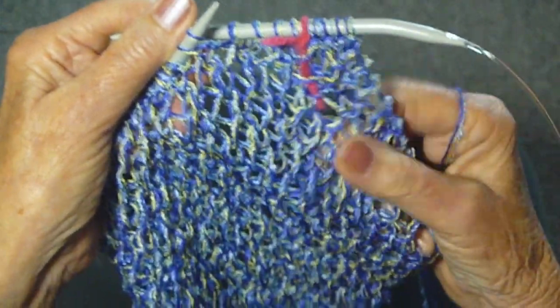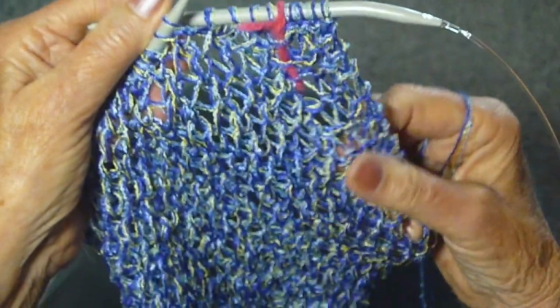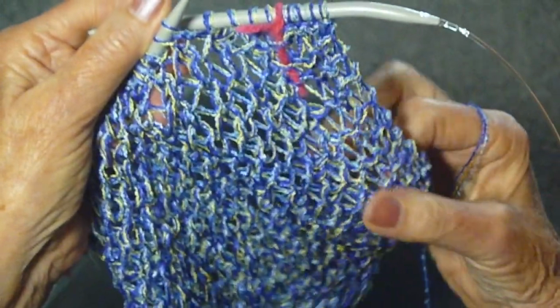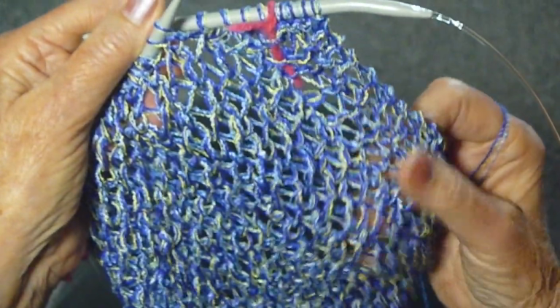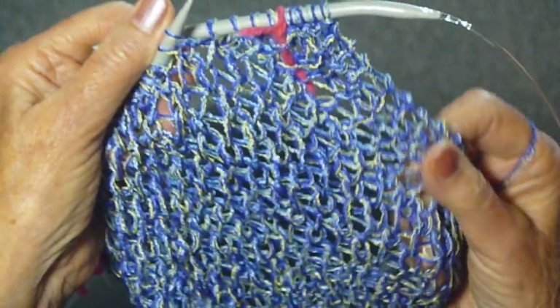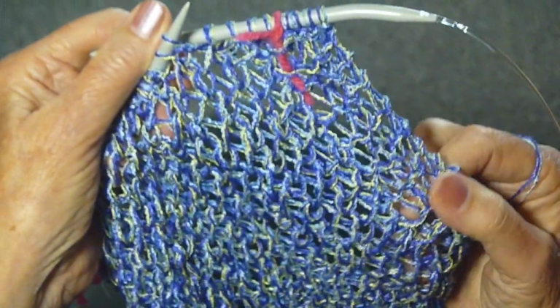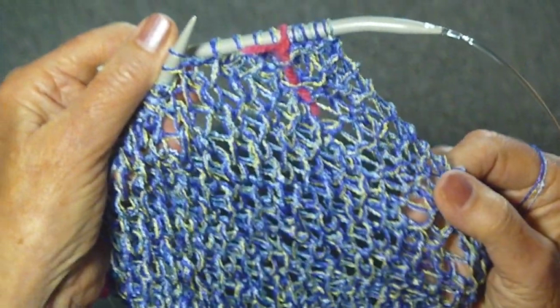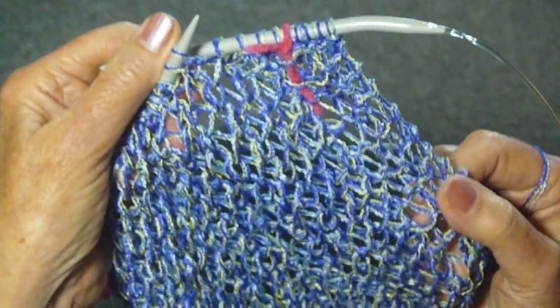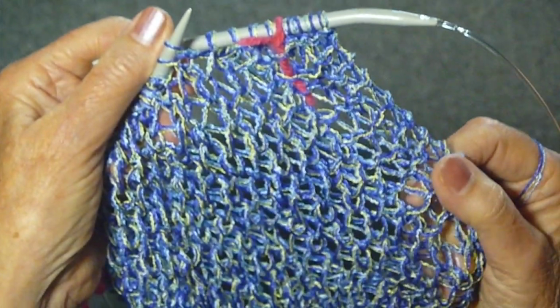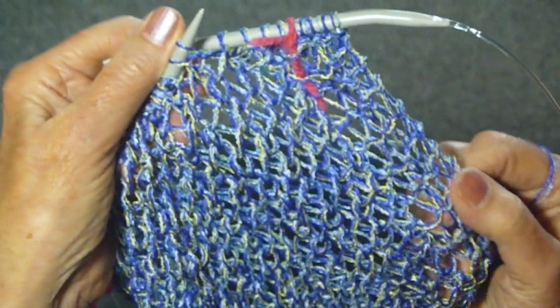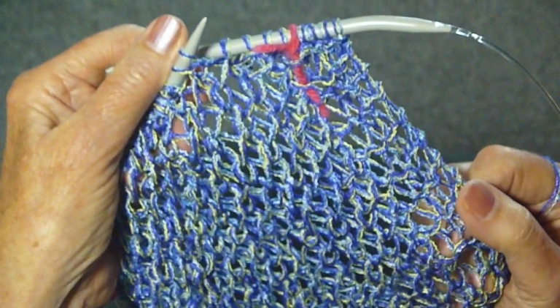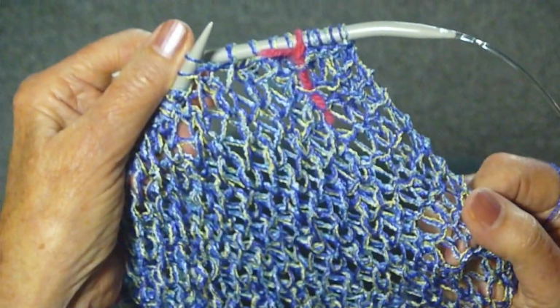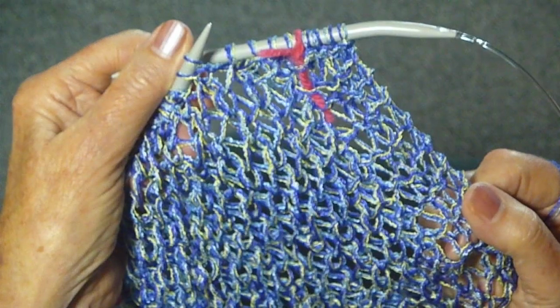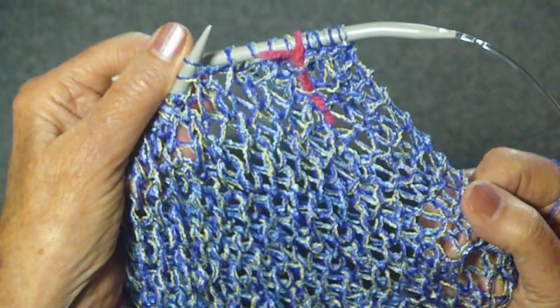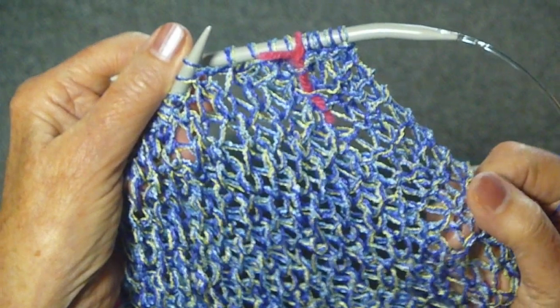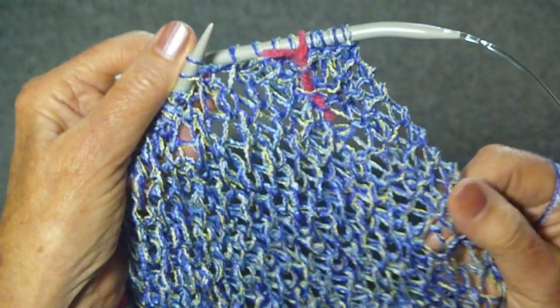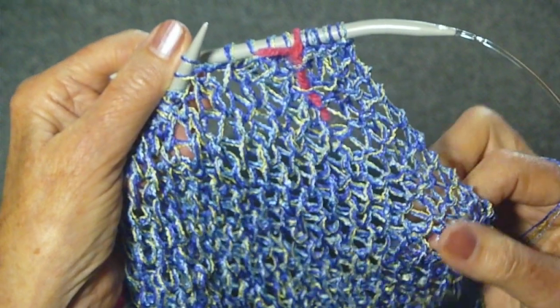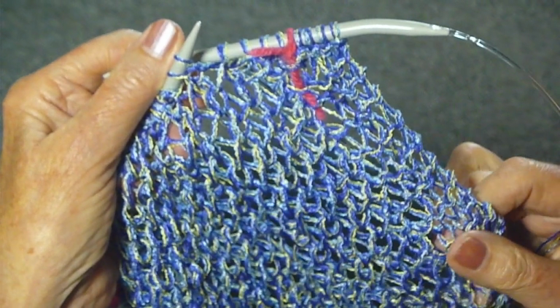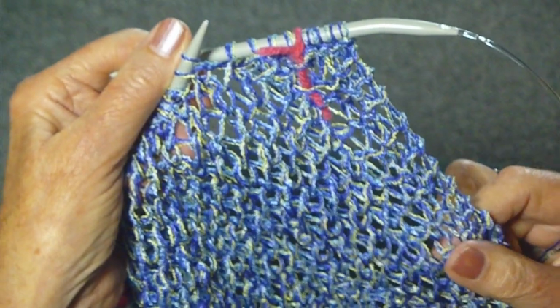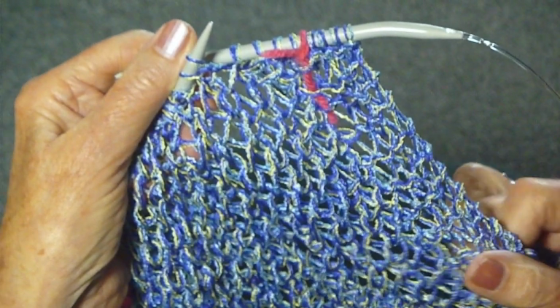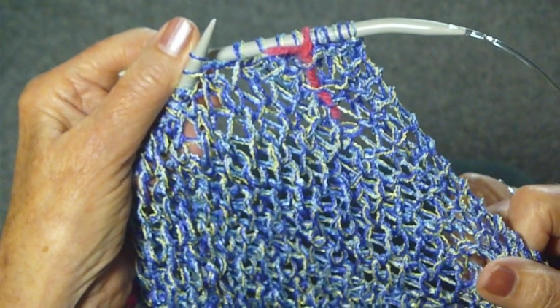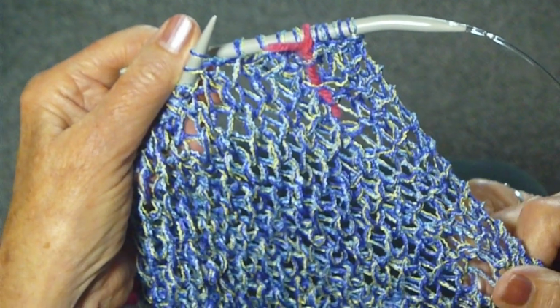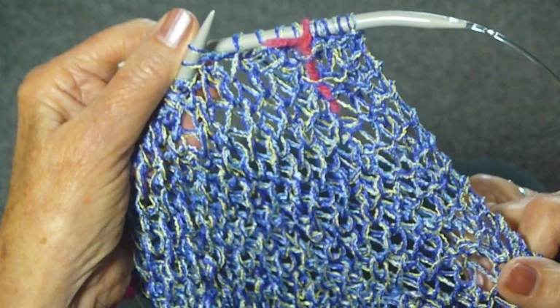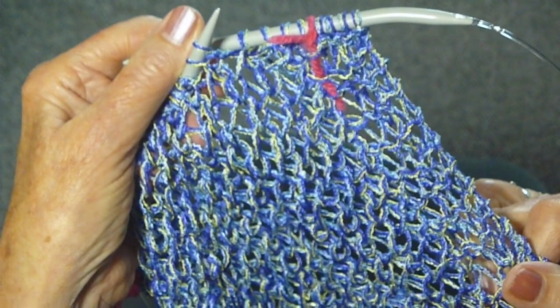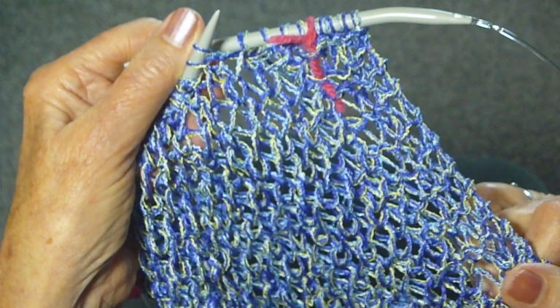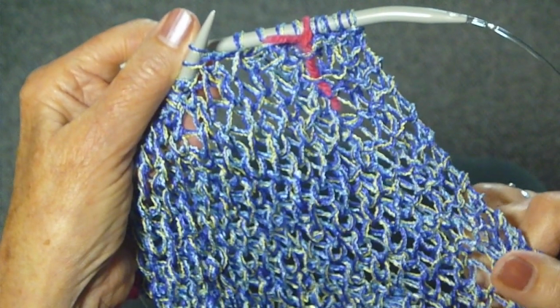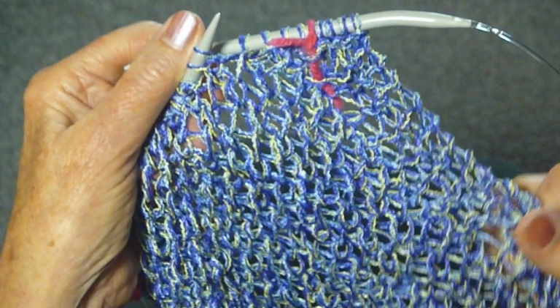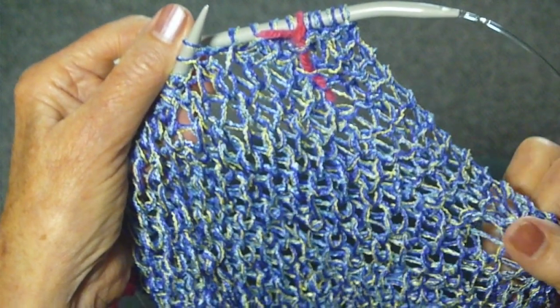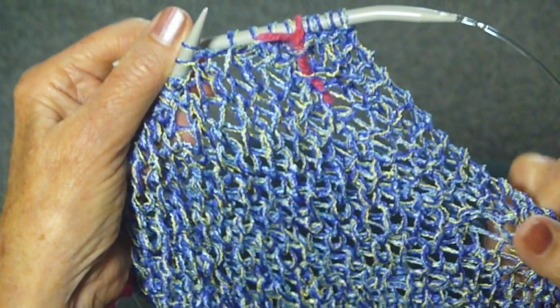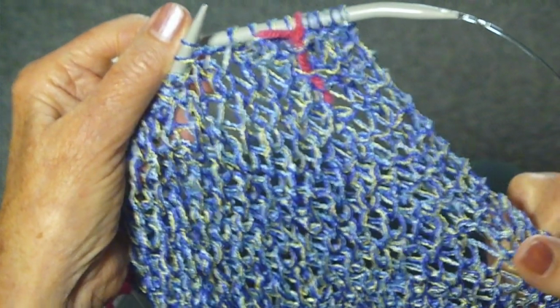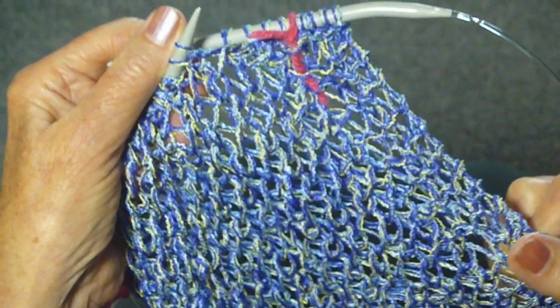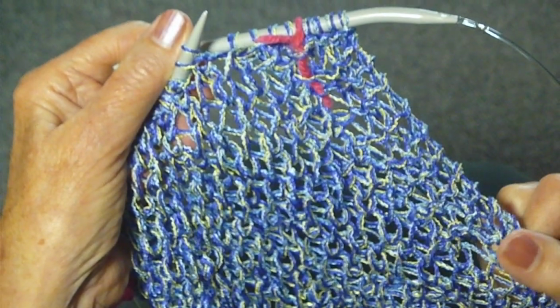It's such a beautiful way to make a scarf for warm weather. Spring is coming, summer will follow. Happy knitting, everyone.